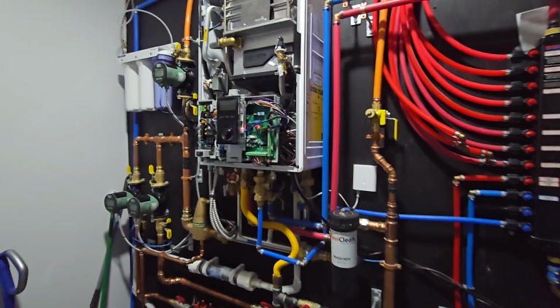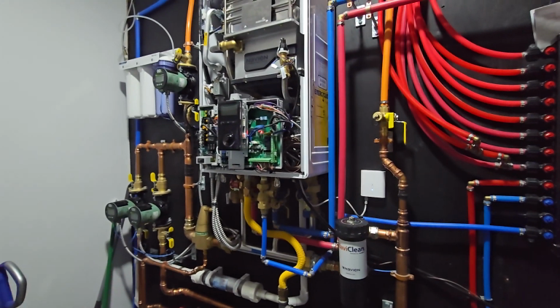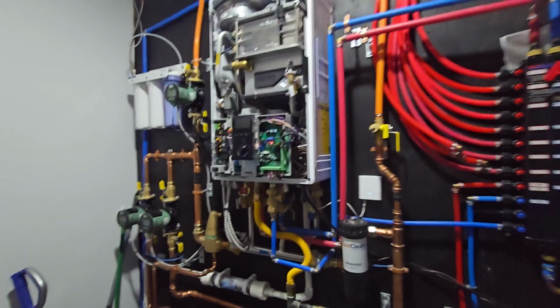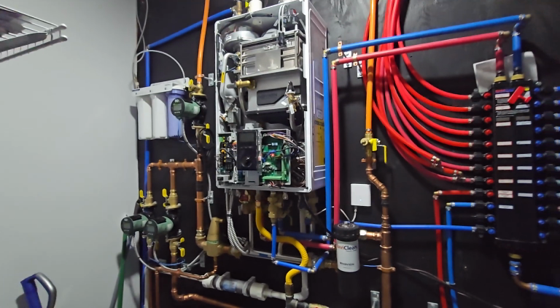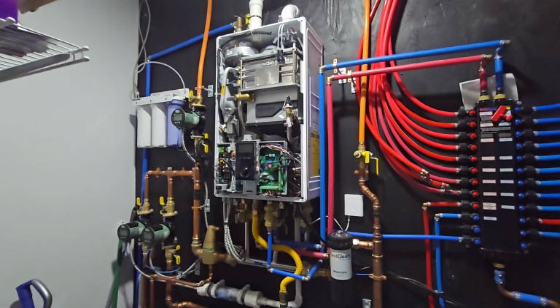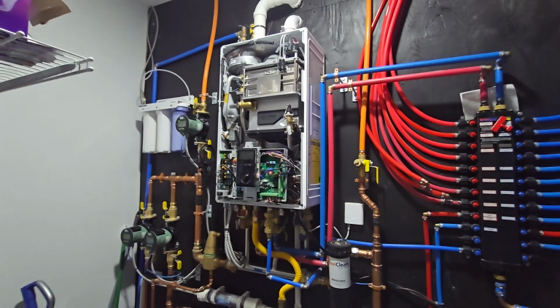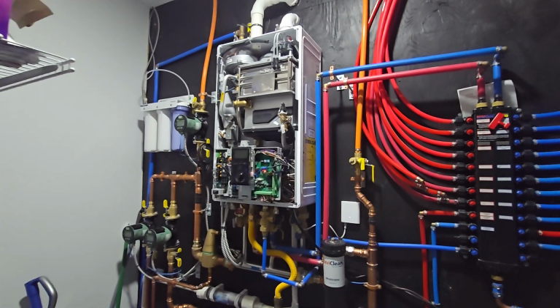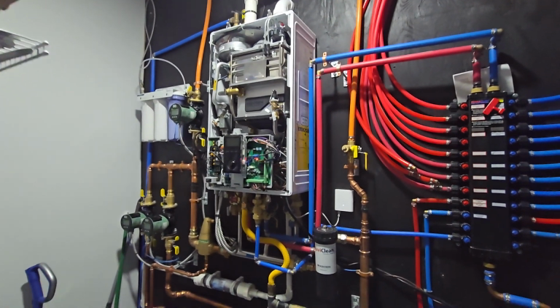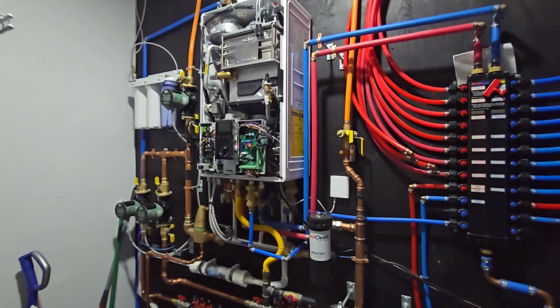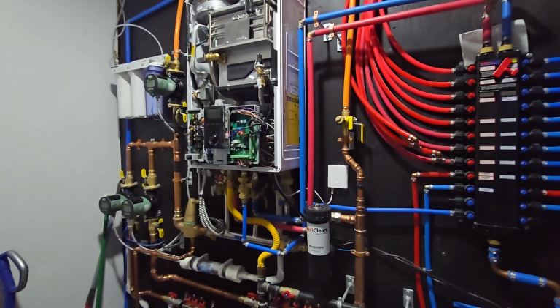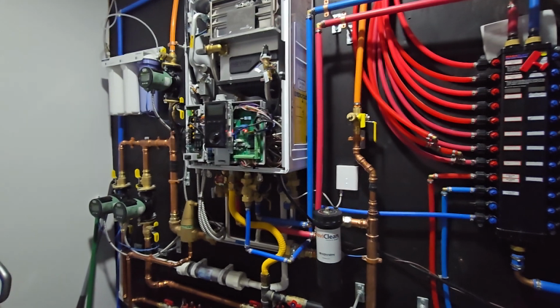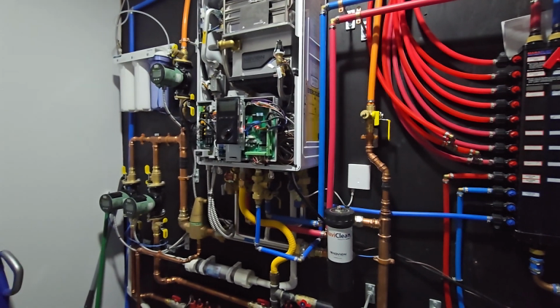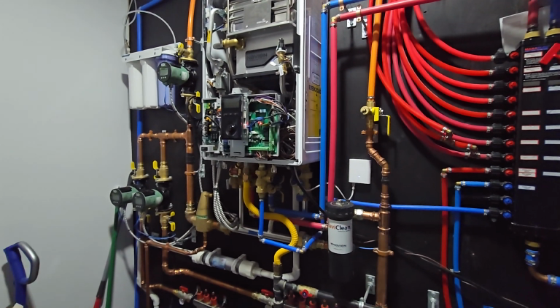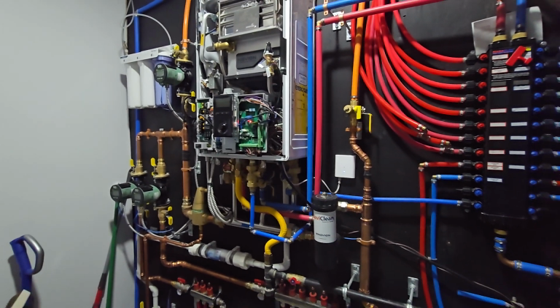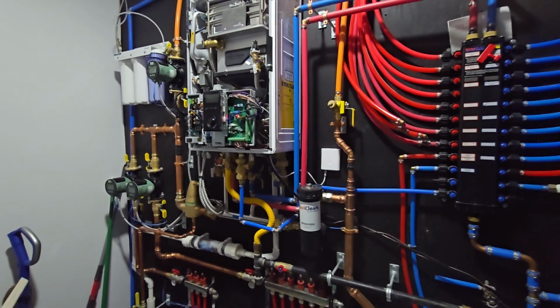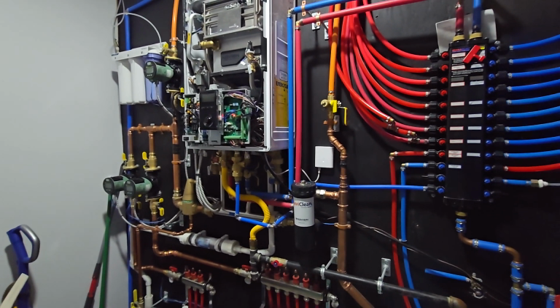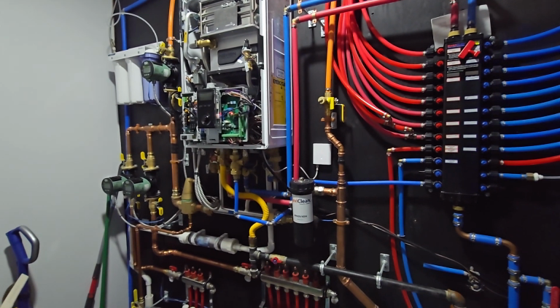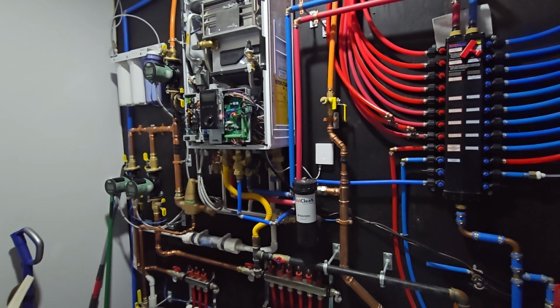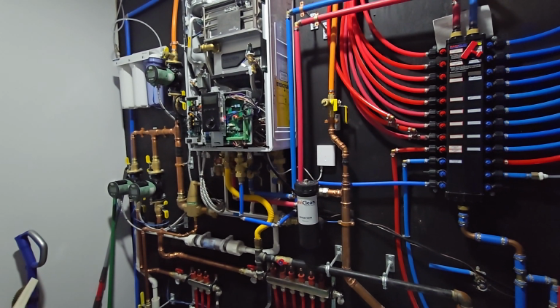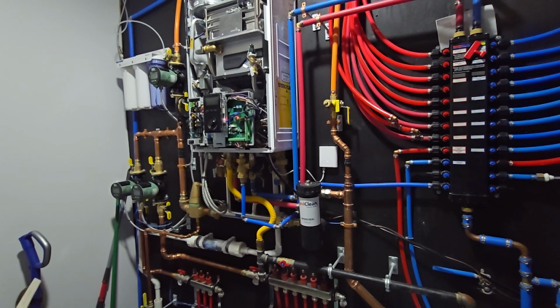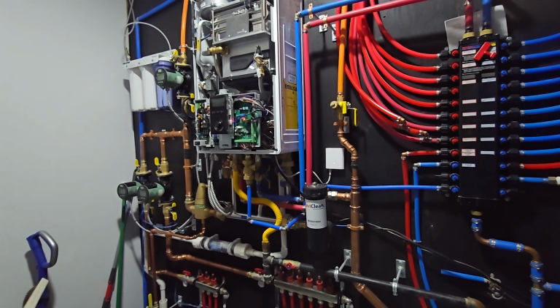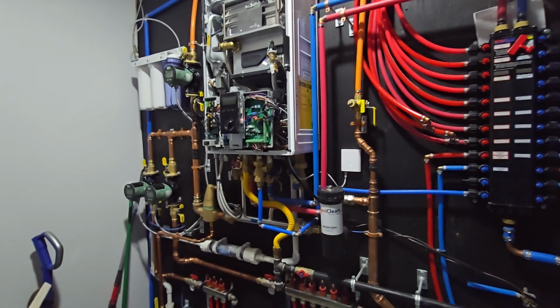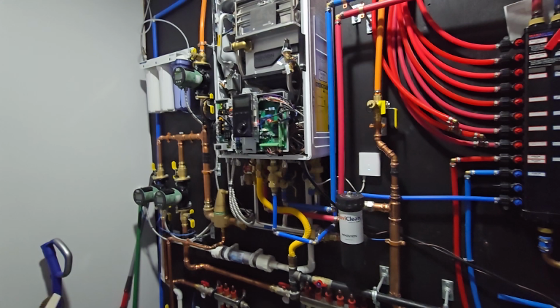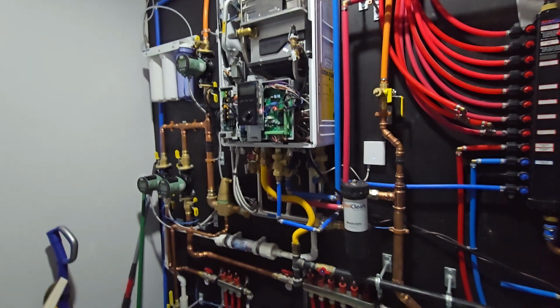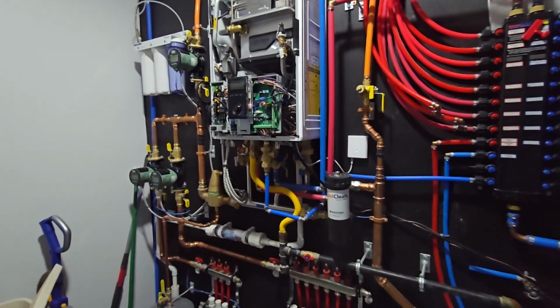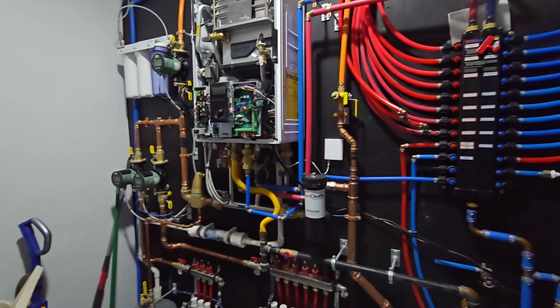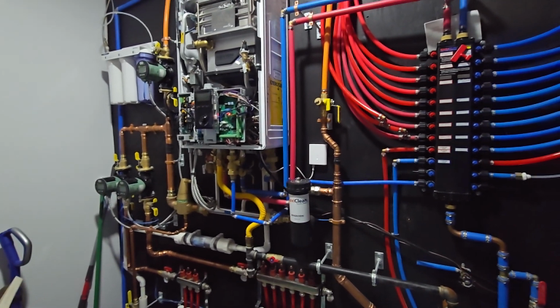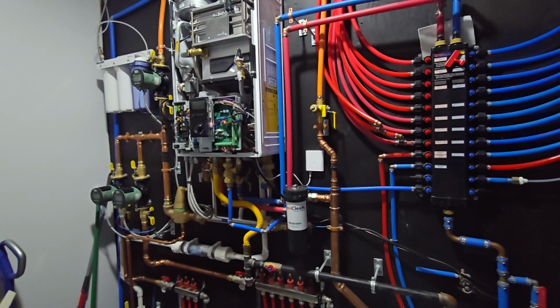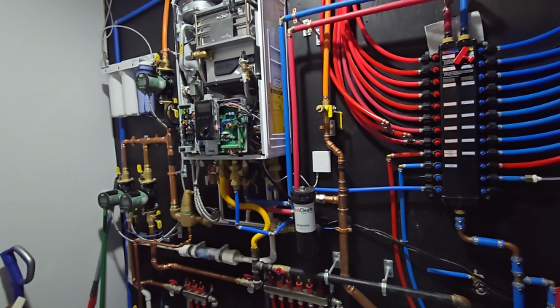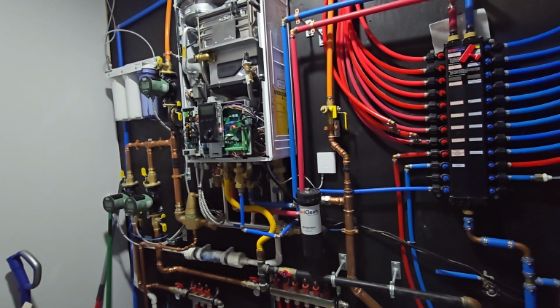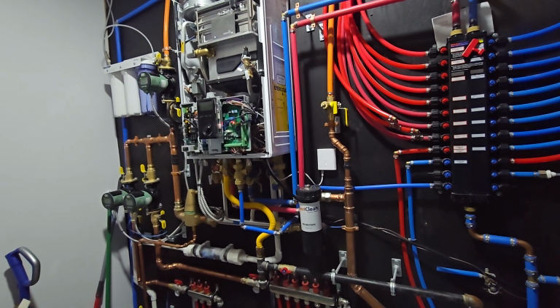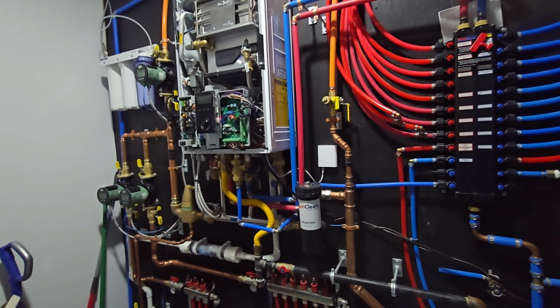Today's video is going to be talking about the Navien Universal Temperature Sensor. I've been getting a lot of comments and emails asking about how to install it or what the part number is, so I'm going to go over everything and I'll leave the part number in the description.